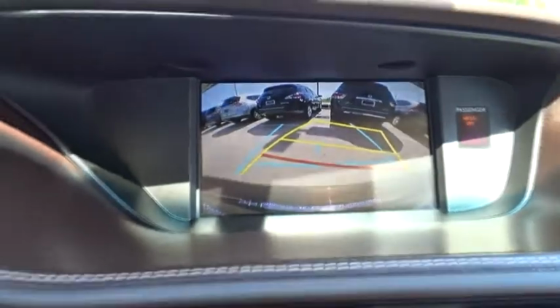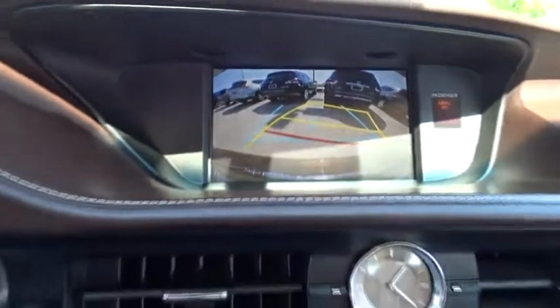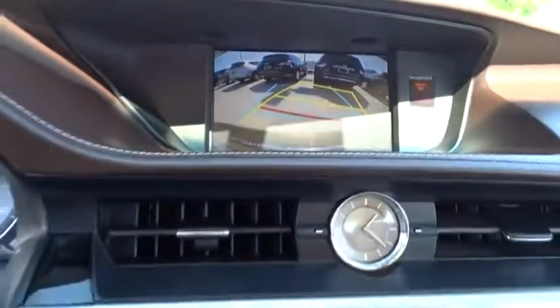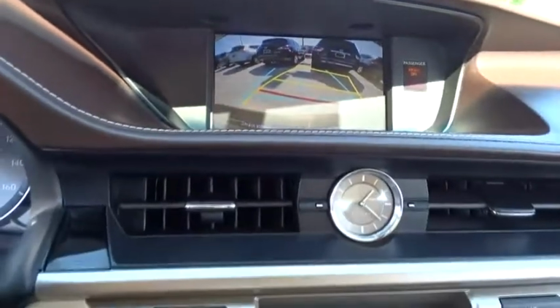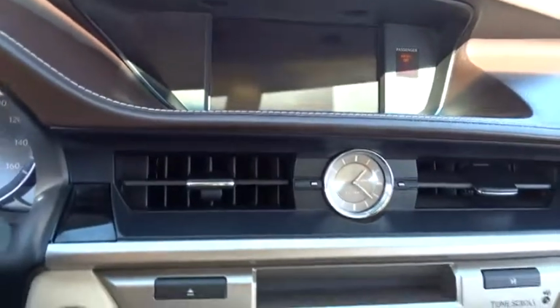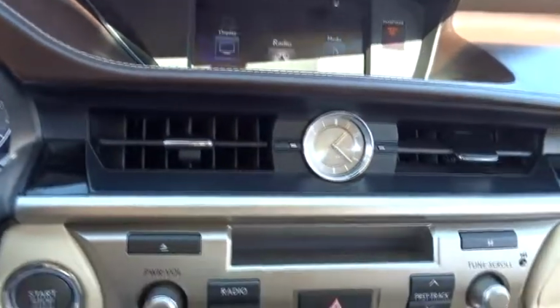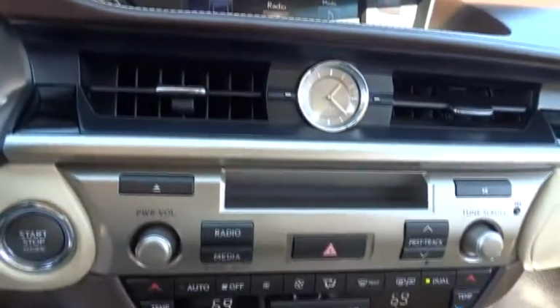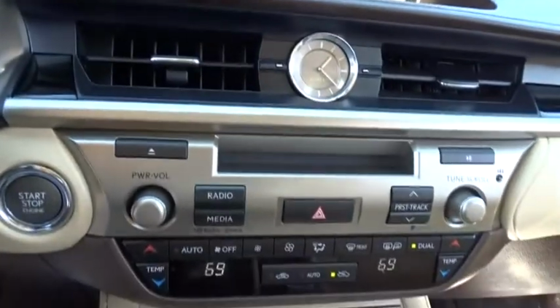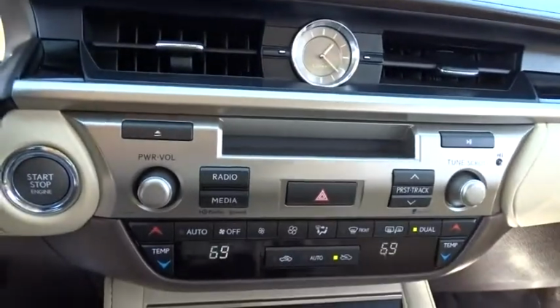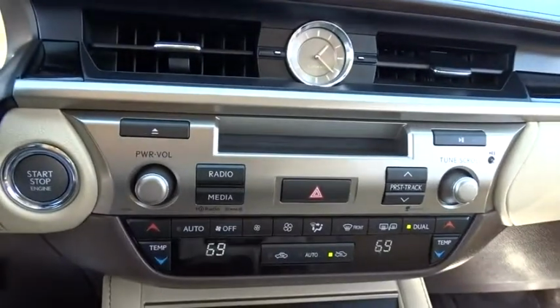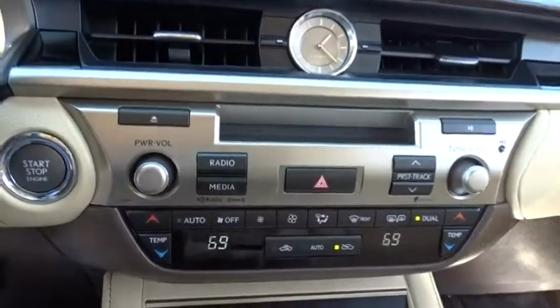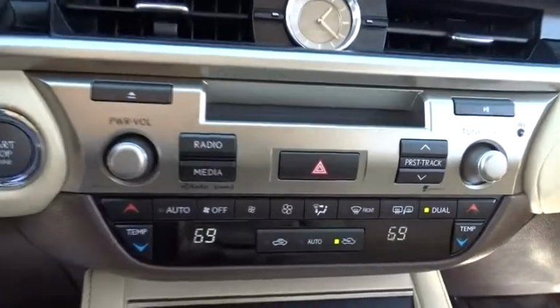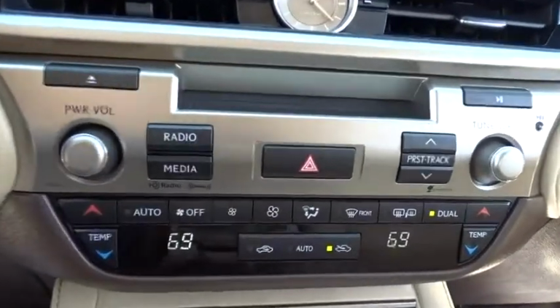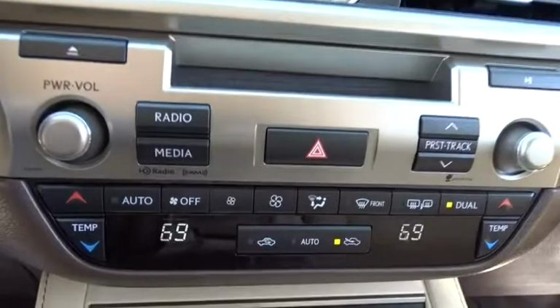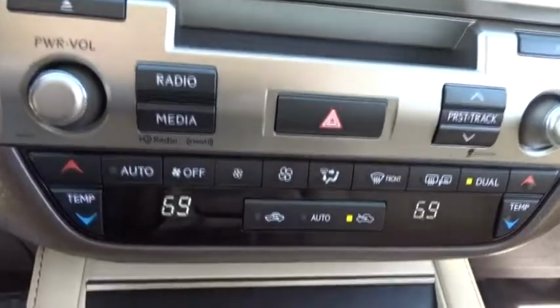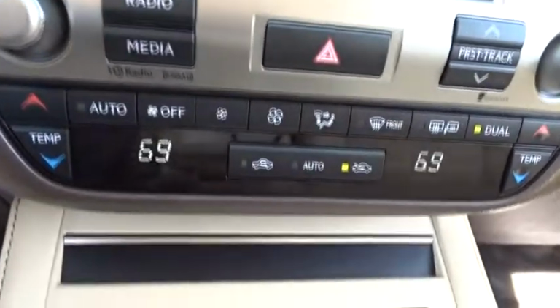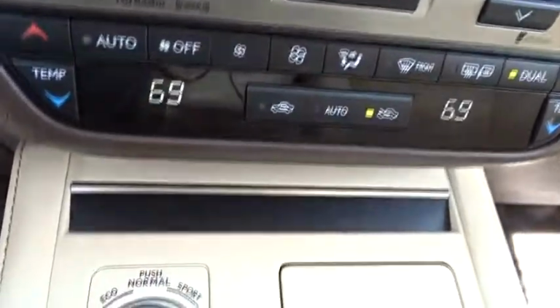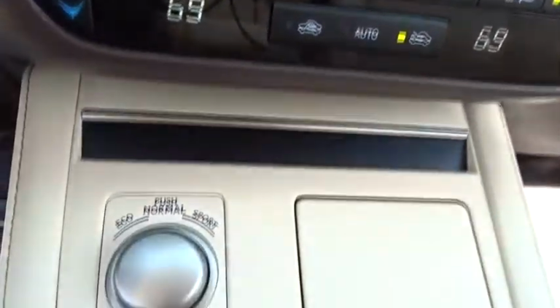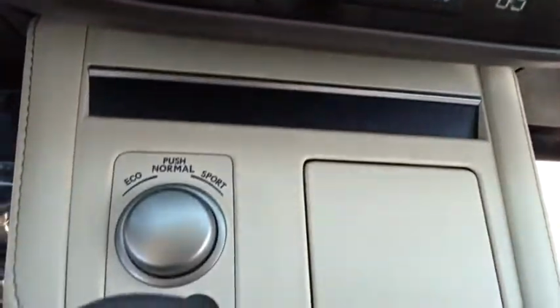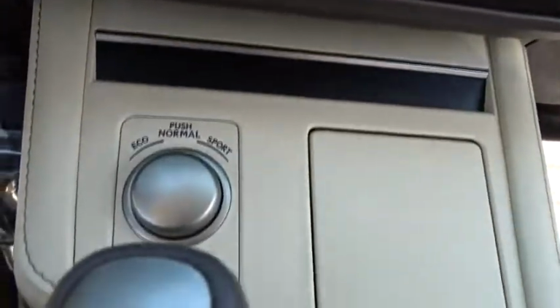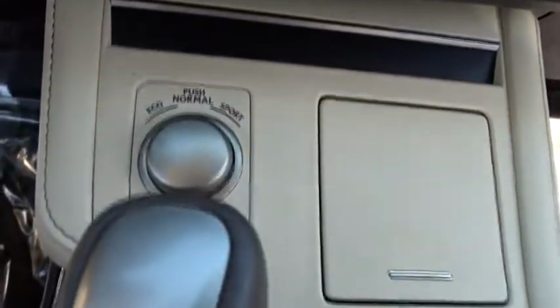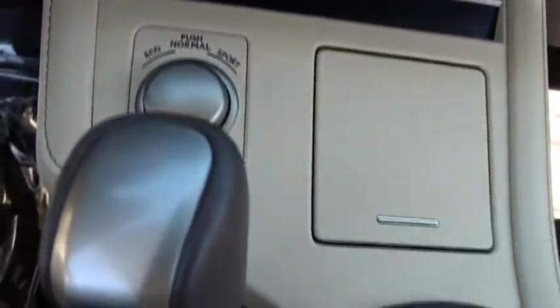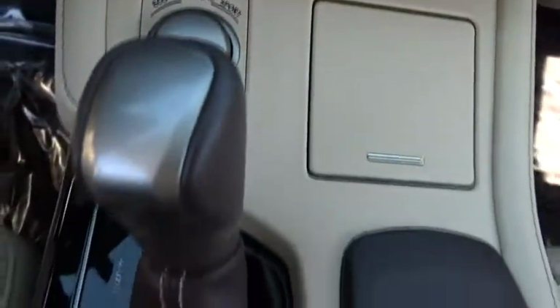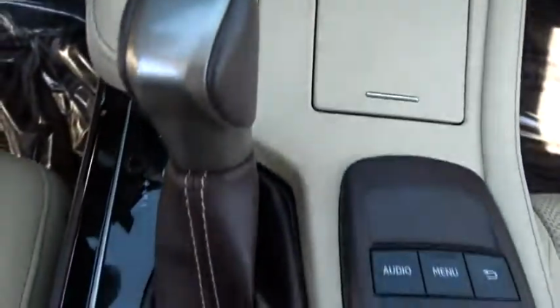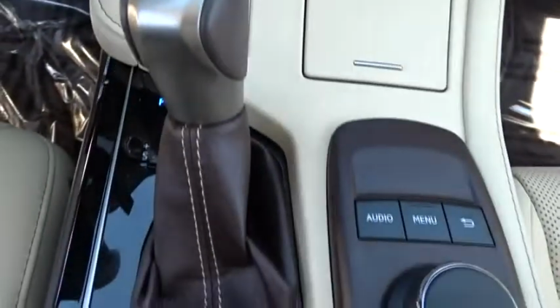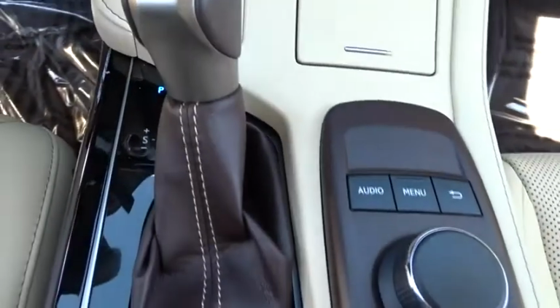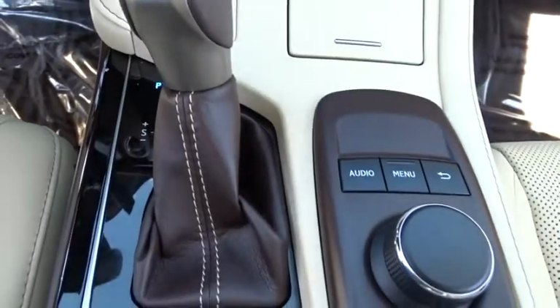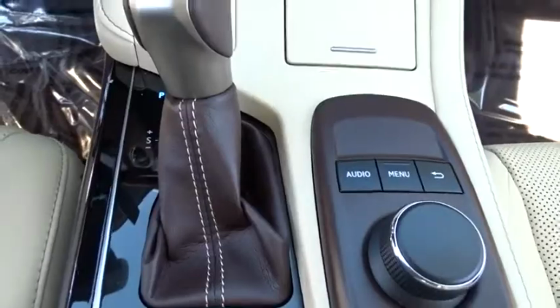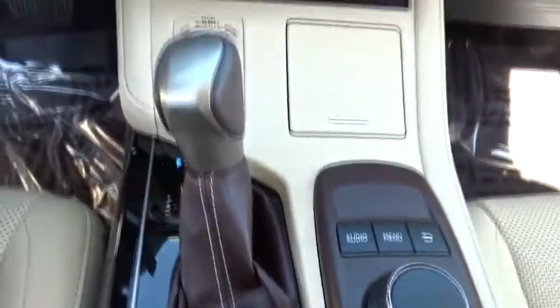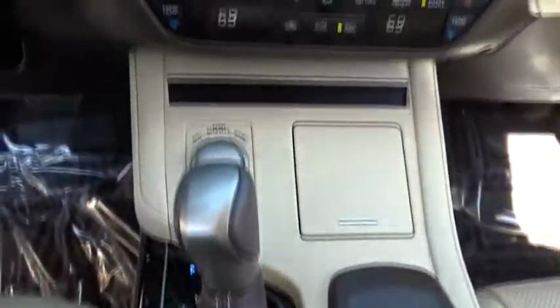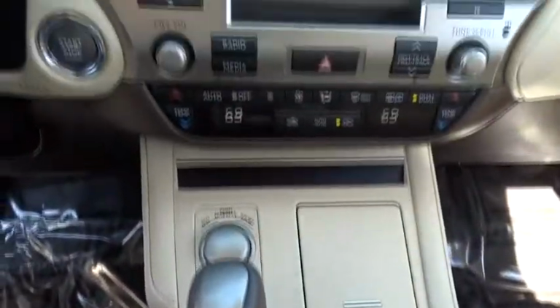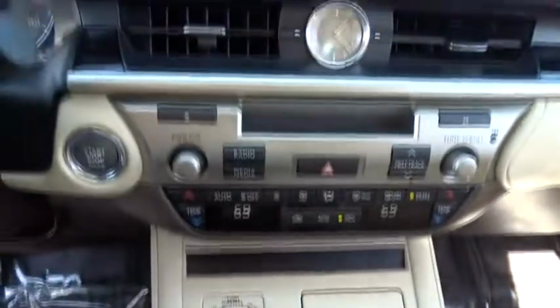Power steering, adjustable steering wheel, keyless start, aluminum wheels, cruise control, four-wheel disc brakes, auto dimming rear view mirror, floor mats, front wheel drive, AM FM stereo radio.